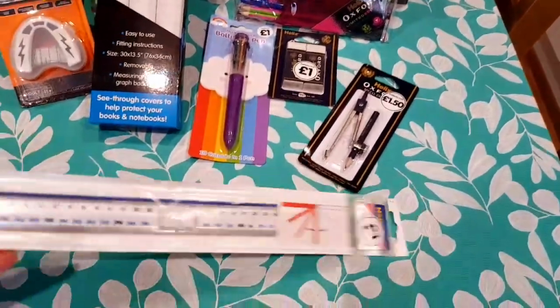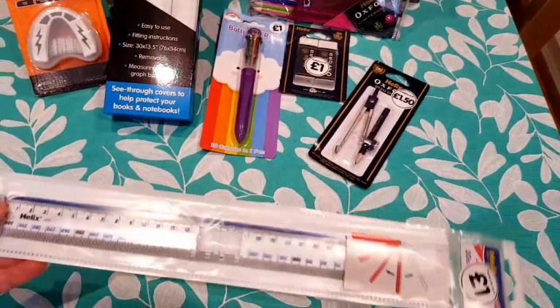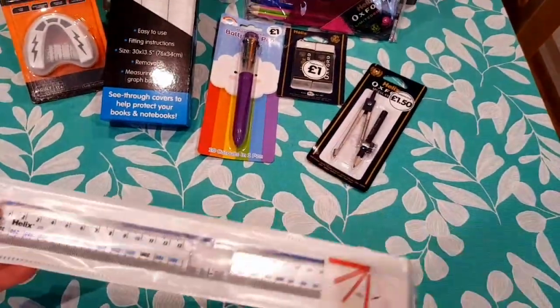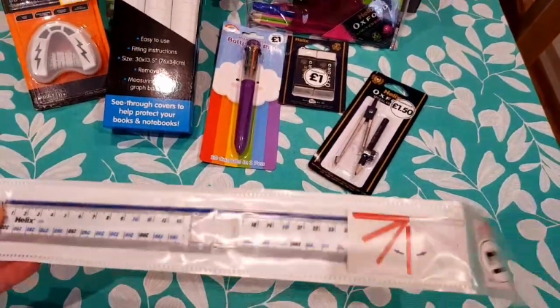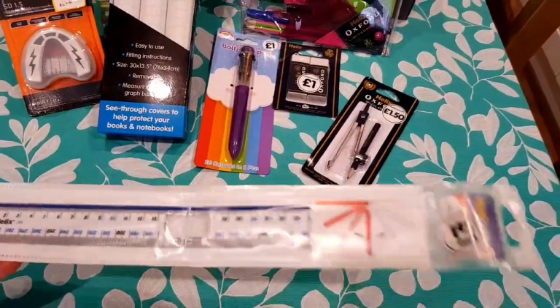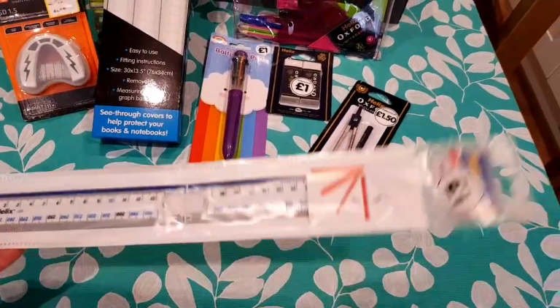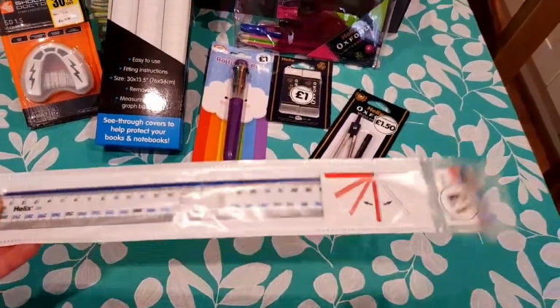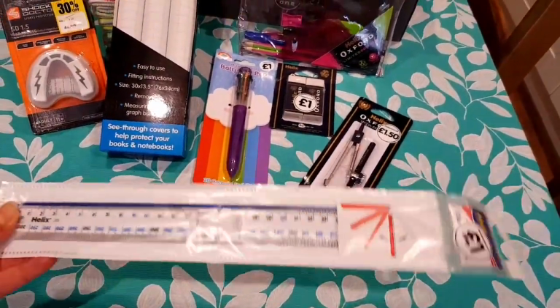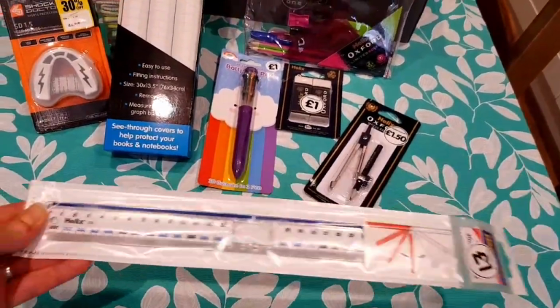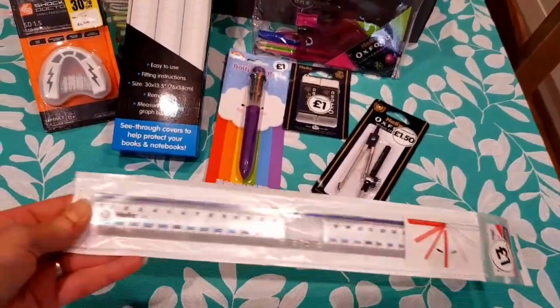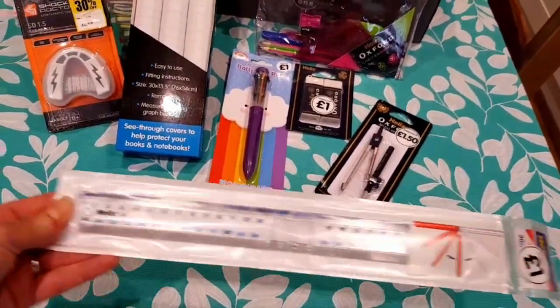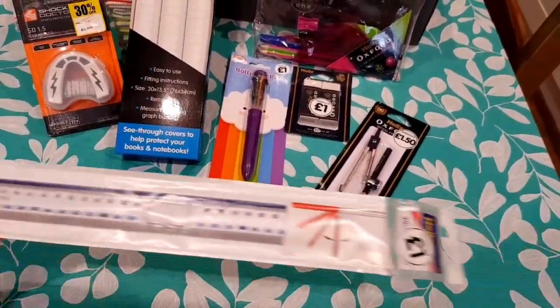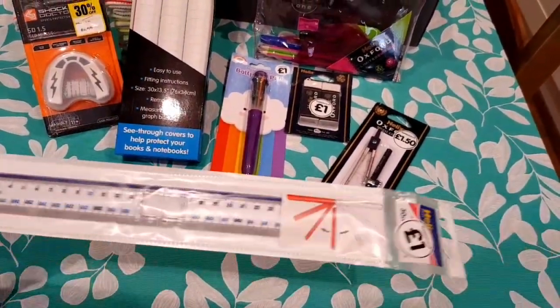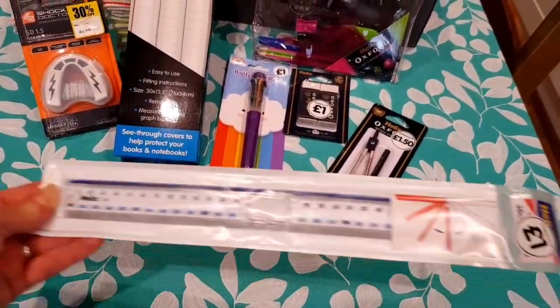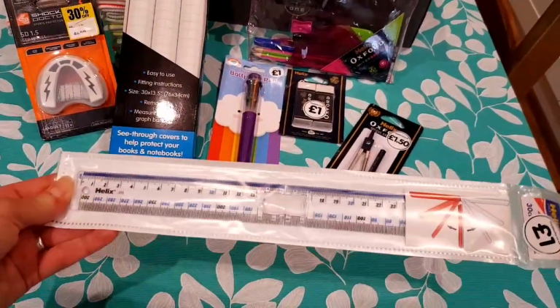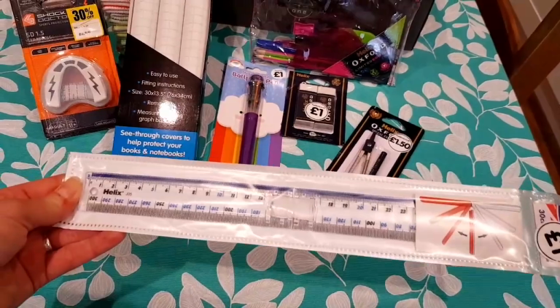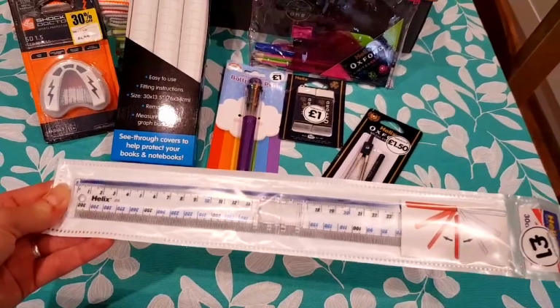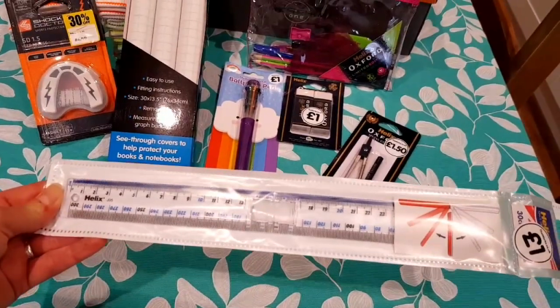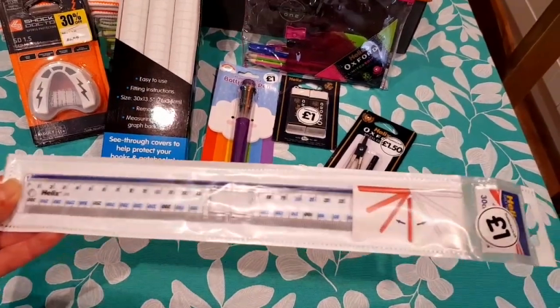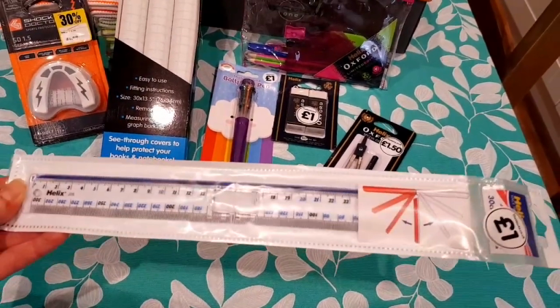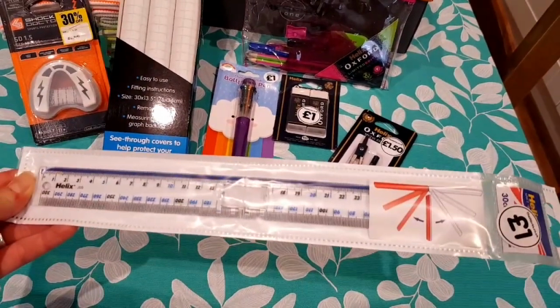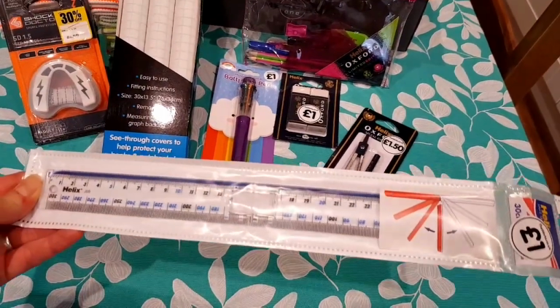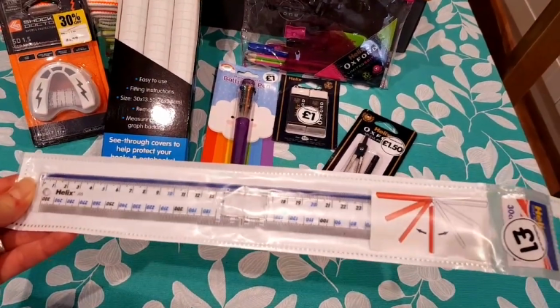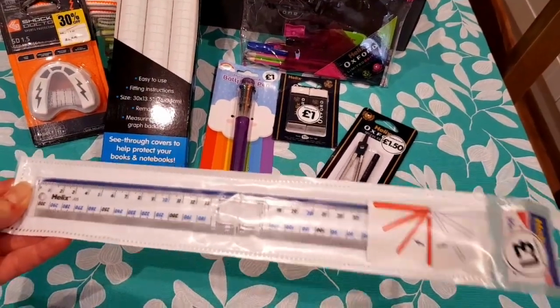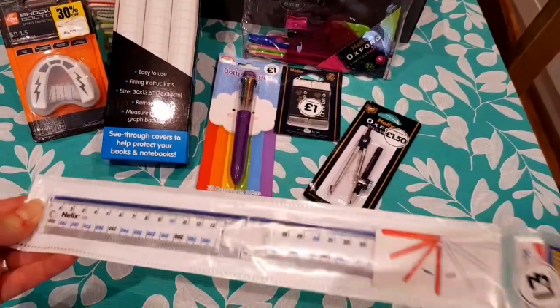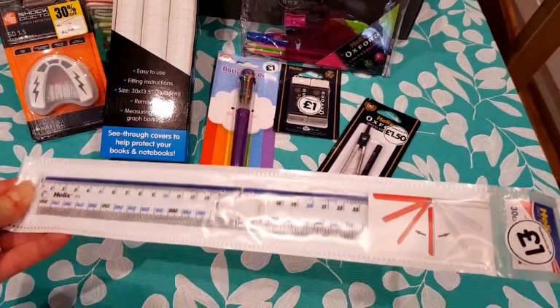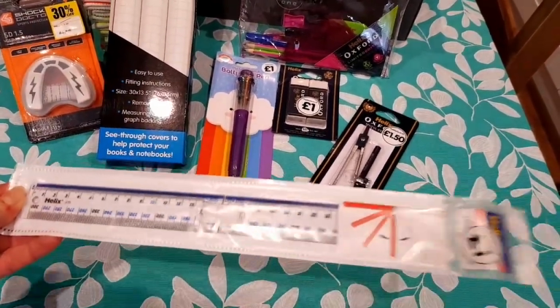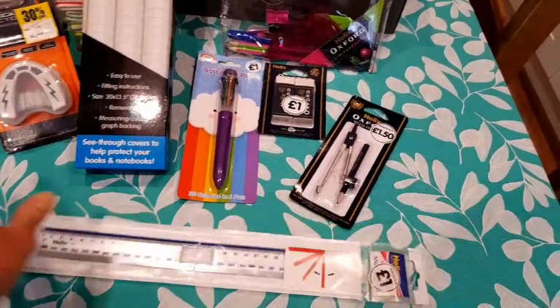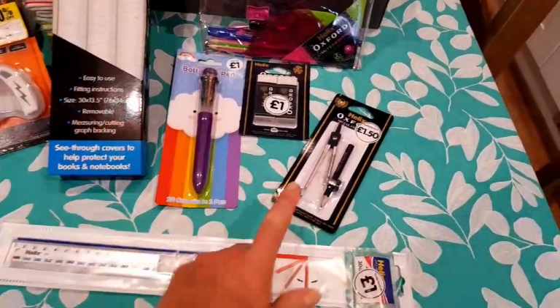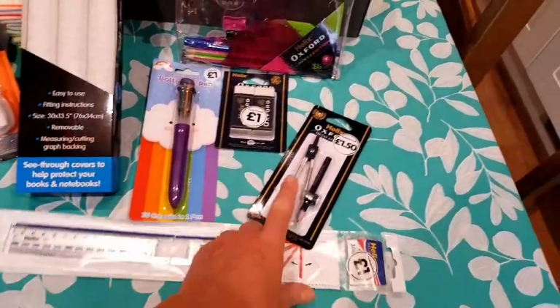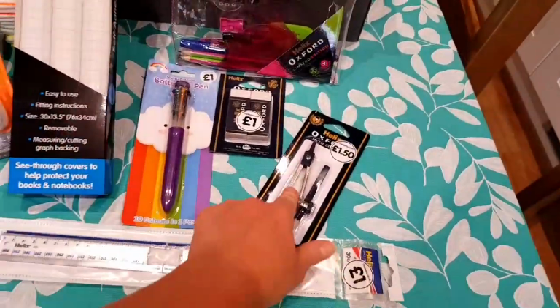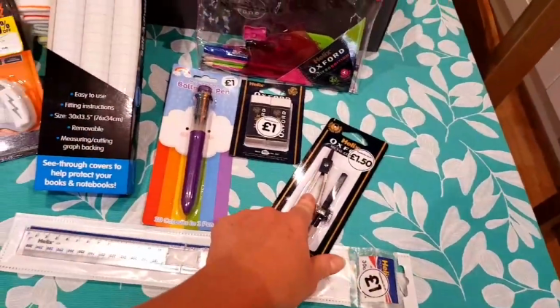He does have rulers but this is a foldable ruler, which I thought was quite useful because he only has small ones in his pencil case — and that was a pound as well.